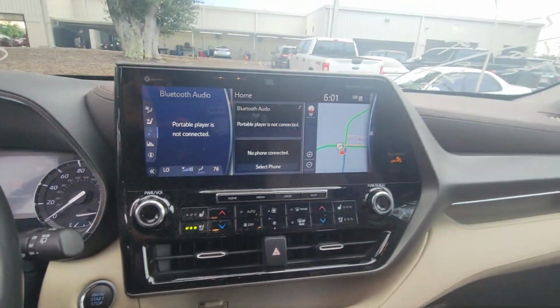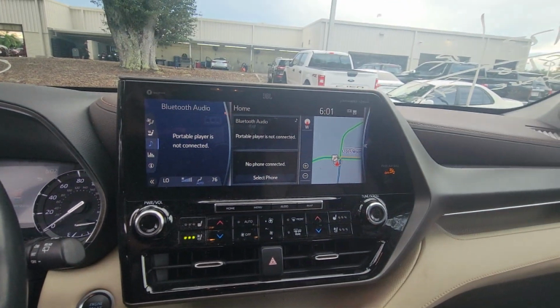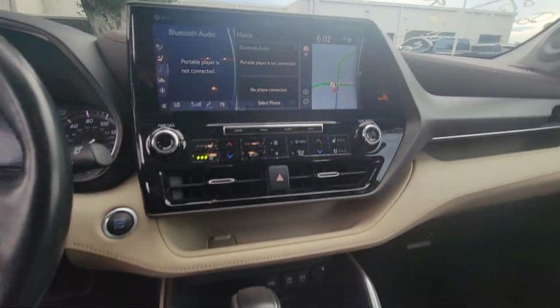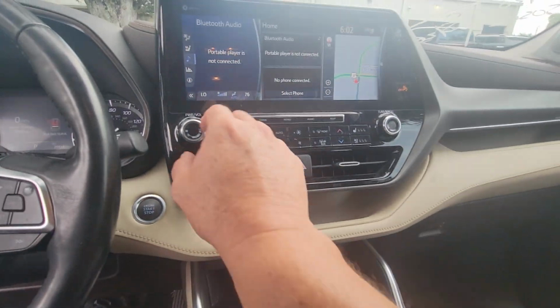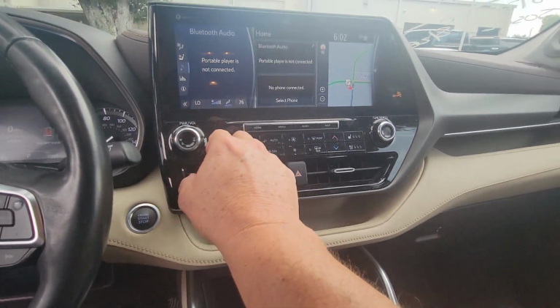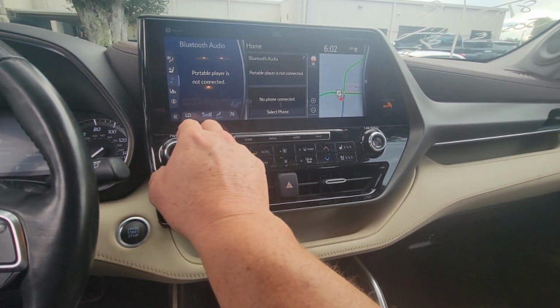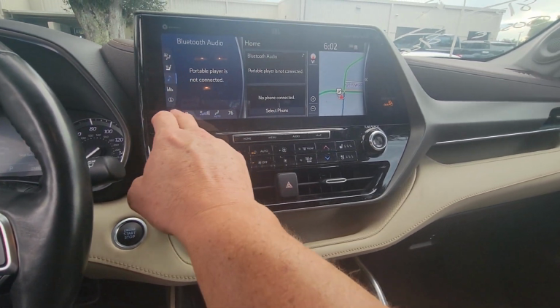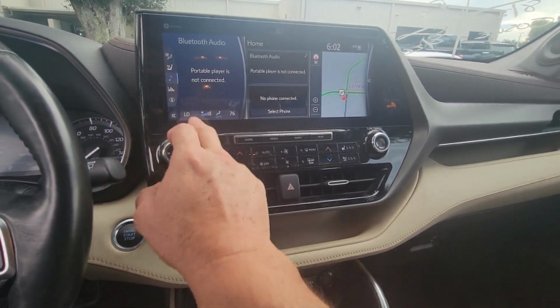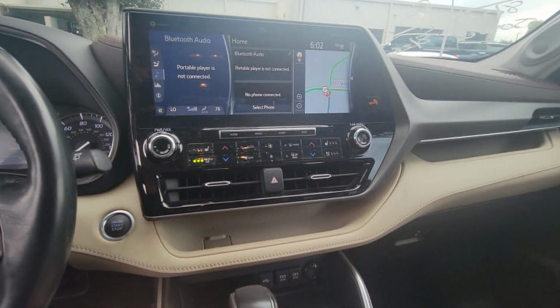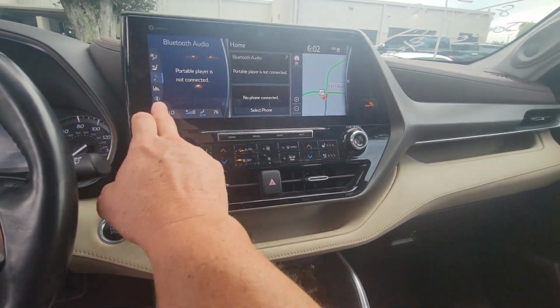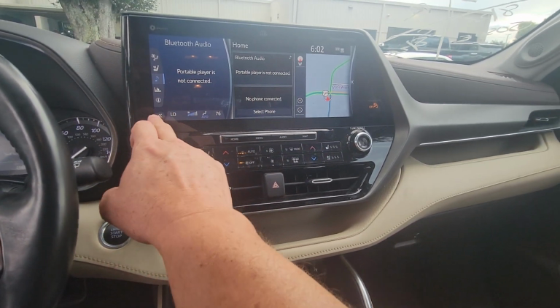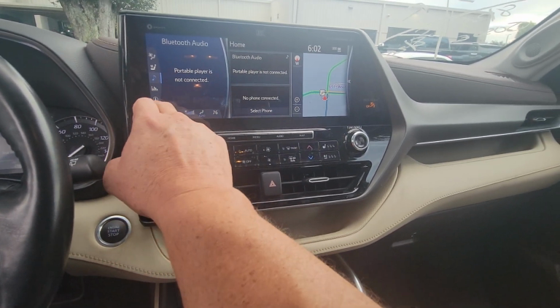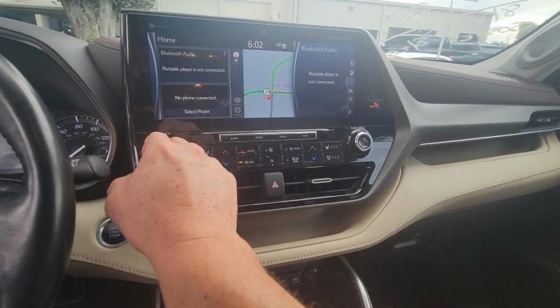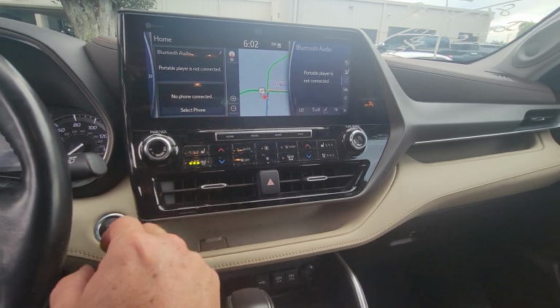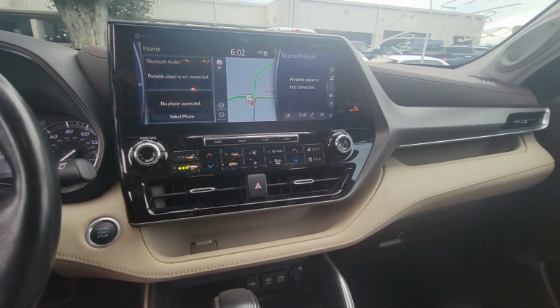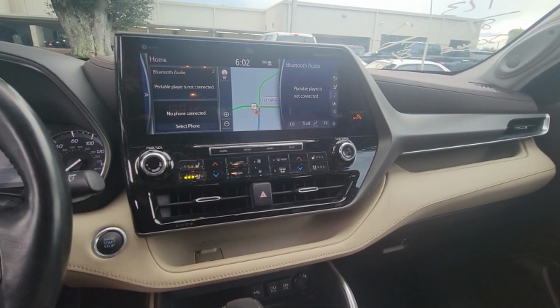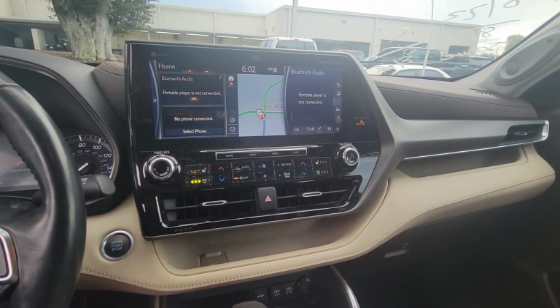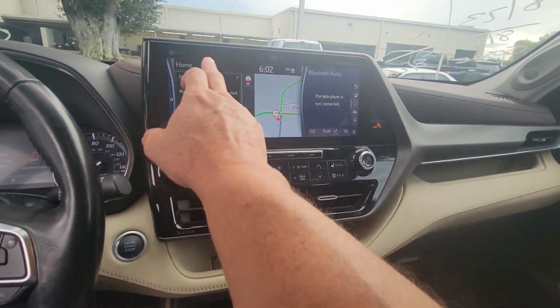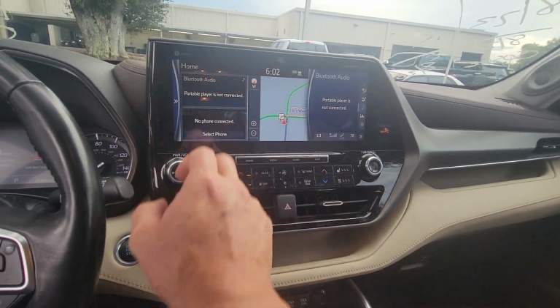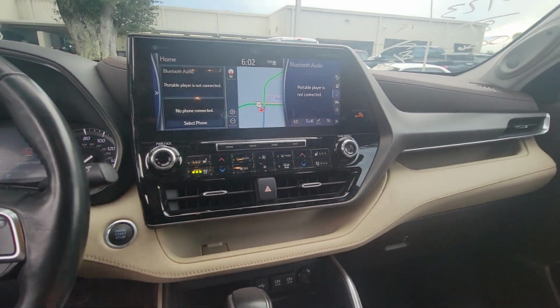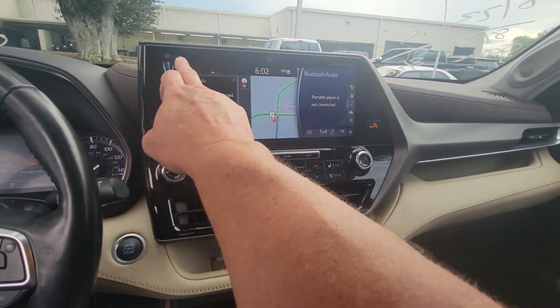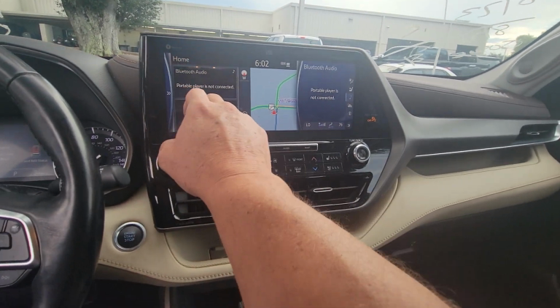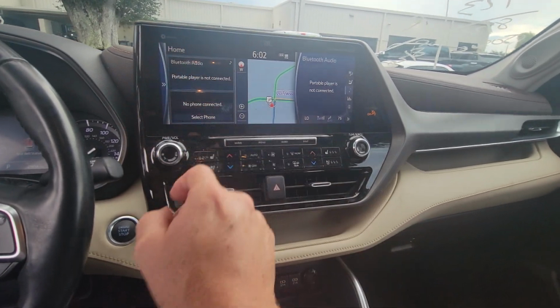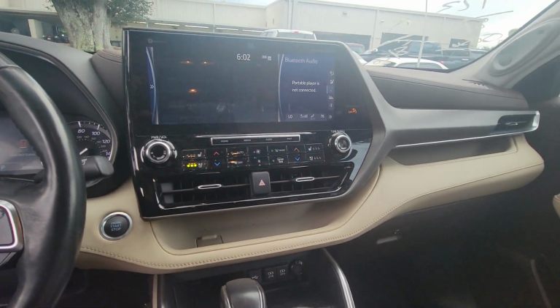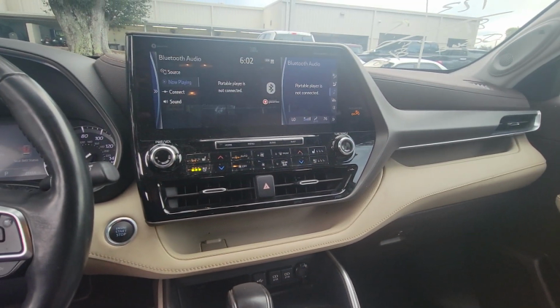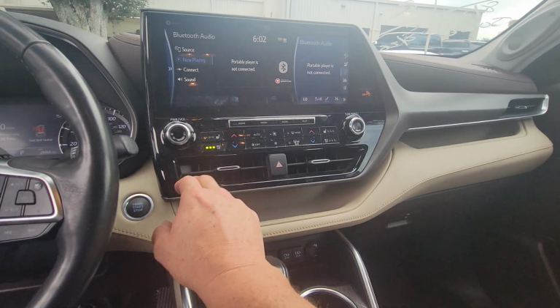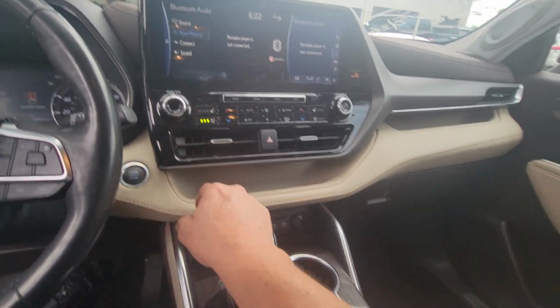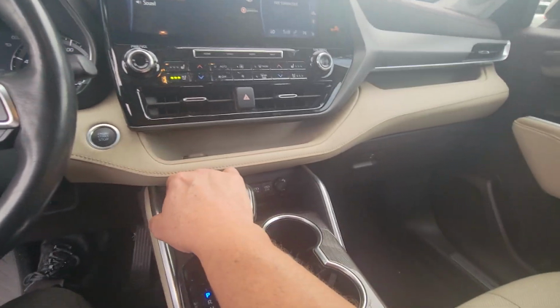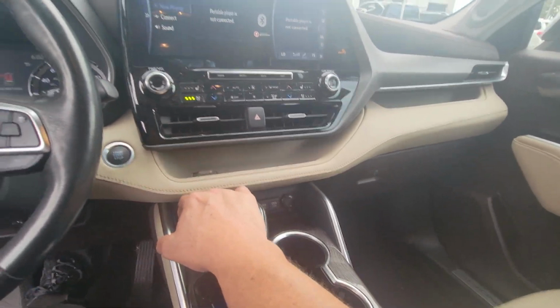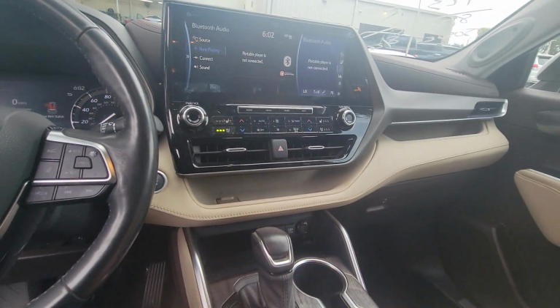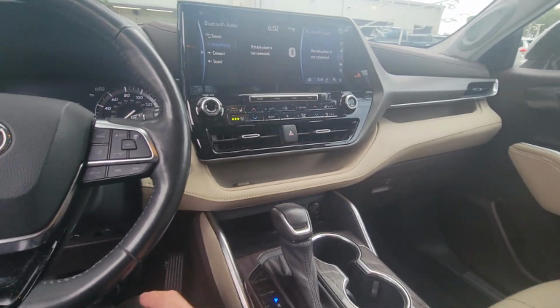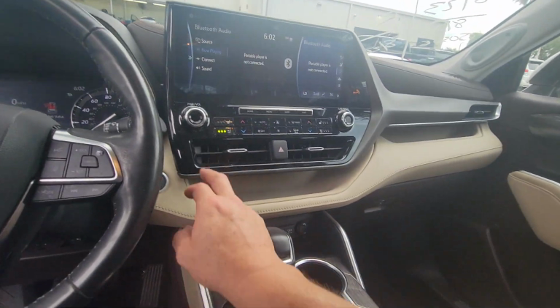This one's got integrated navigation too, which is super nice — a large 12.3-inch screen, which is absolutely gorgeous. Look at that. Air is blowing colder than a meat freezer.